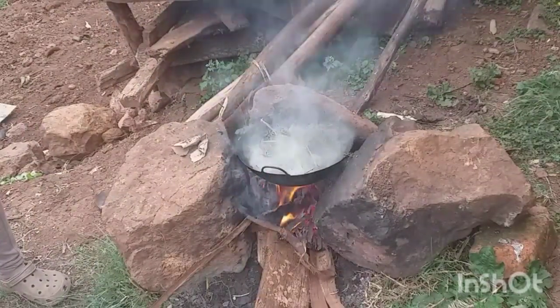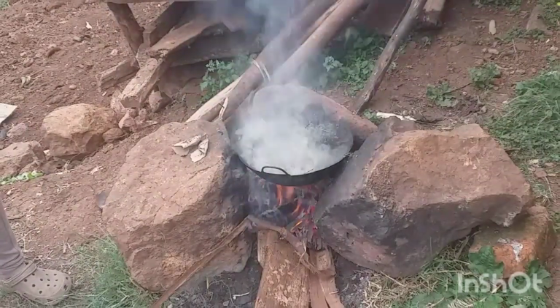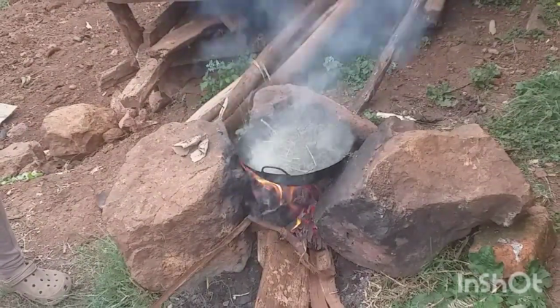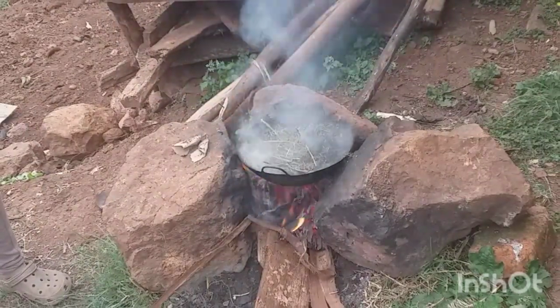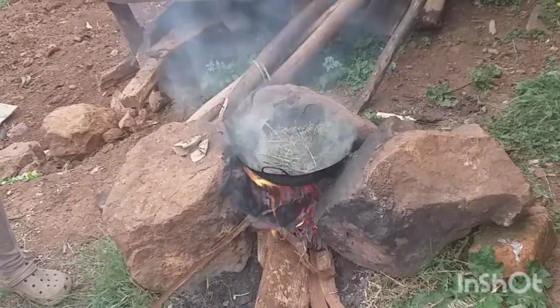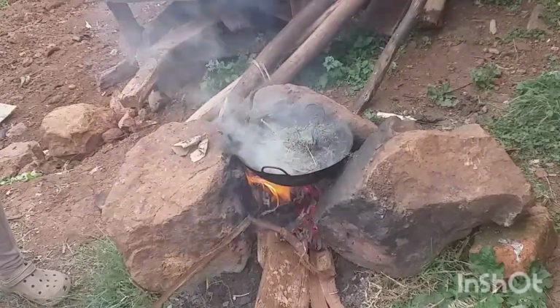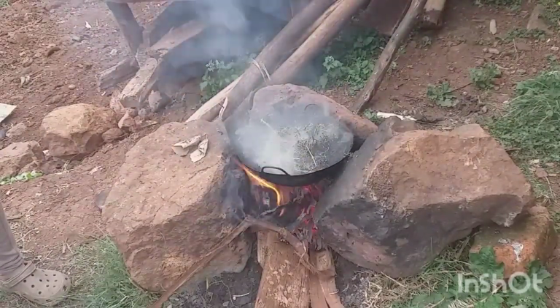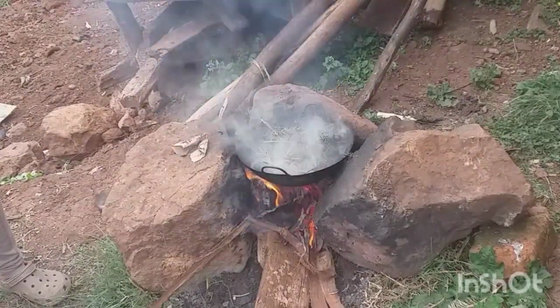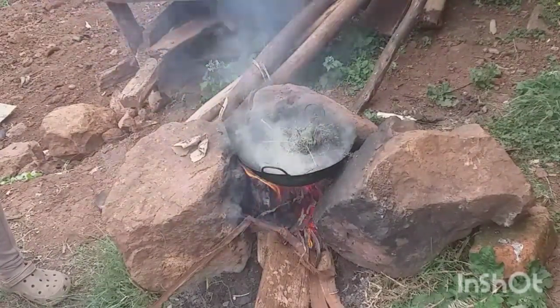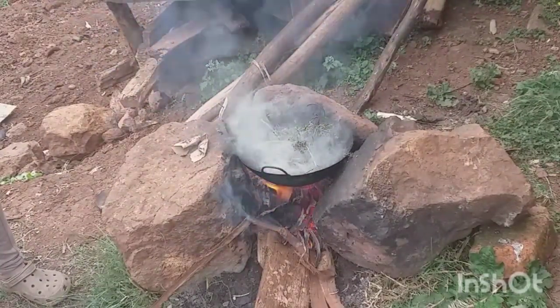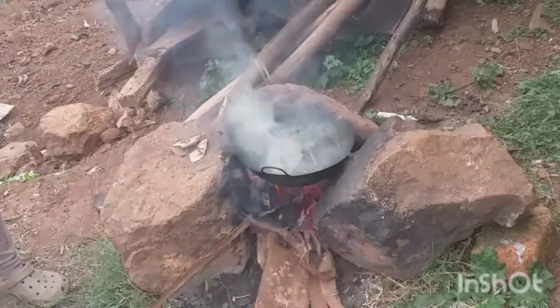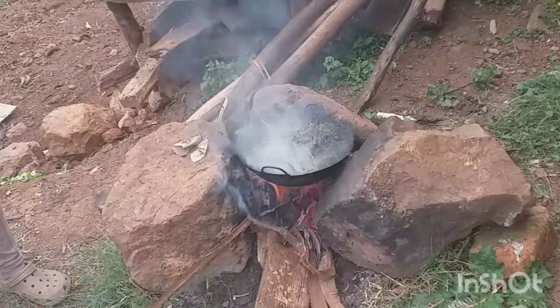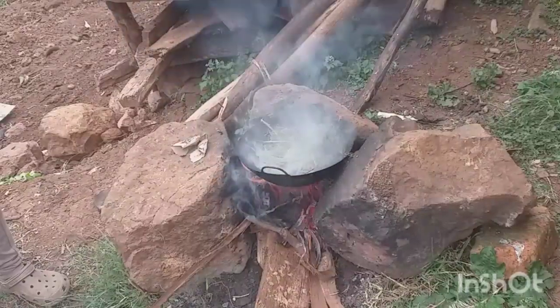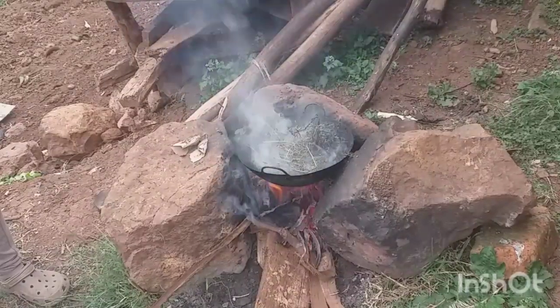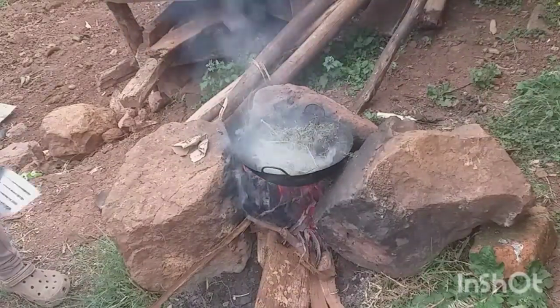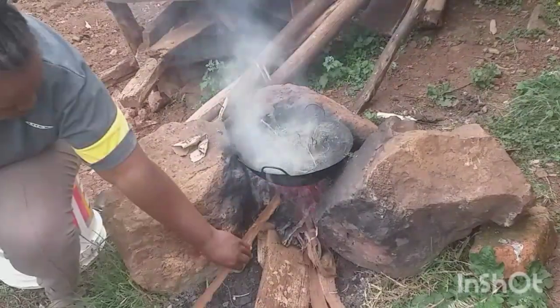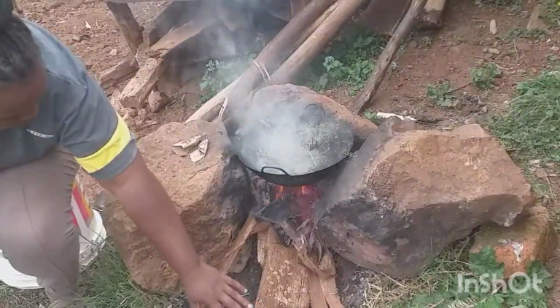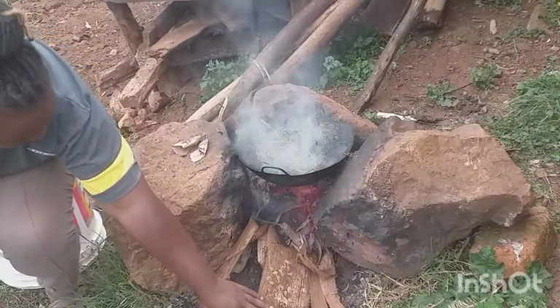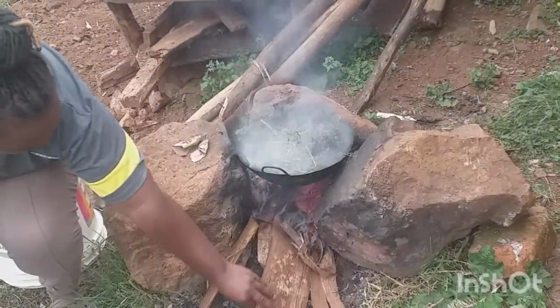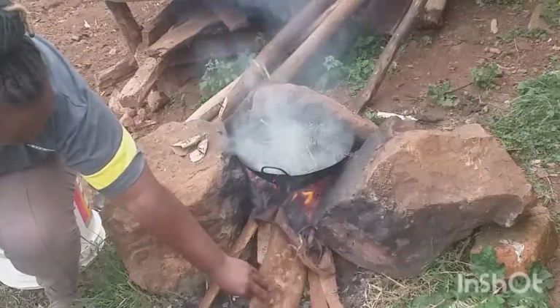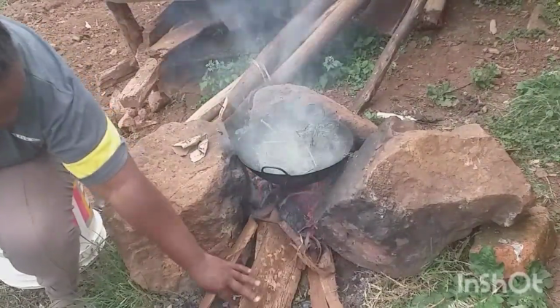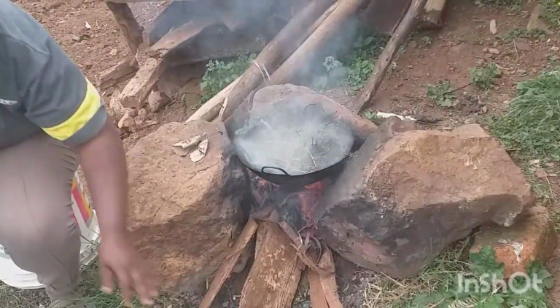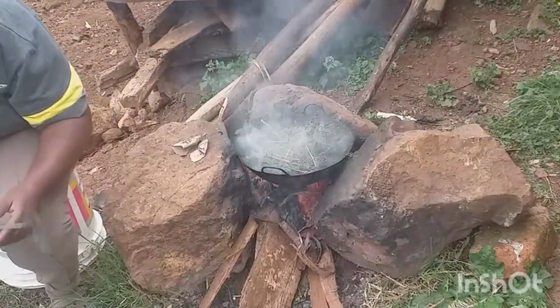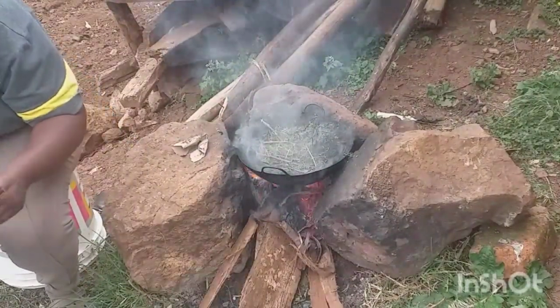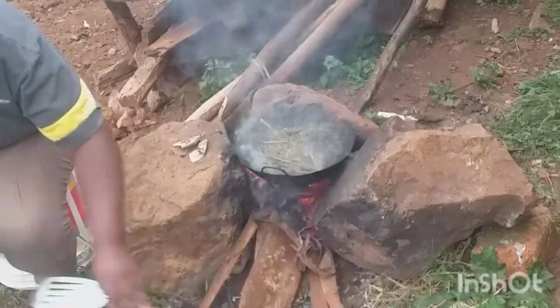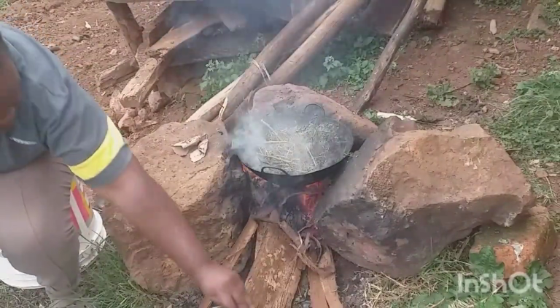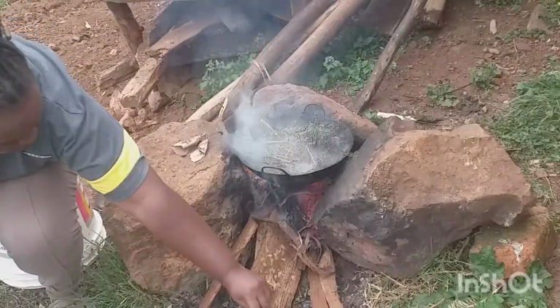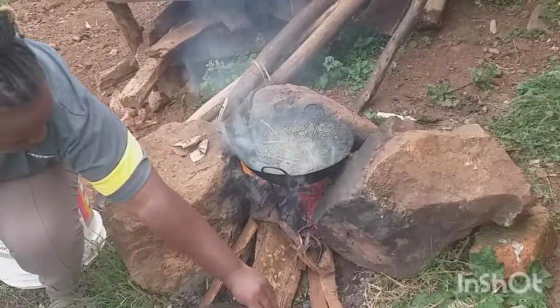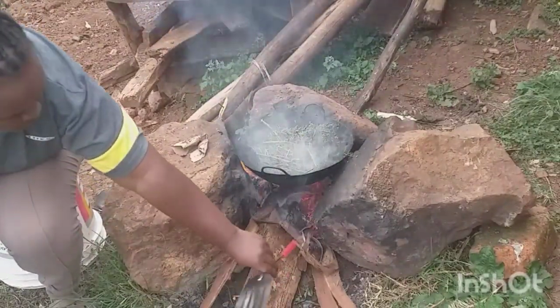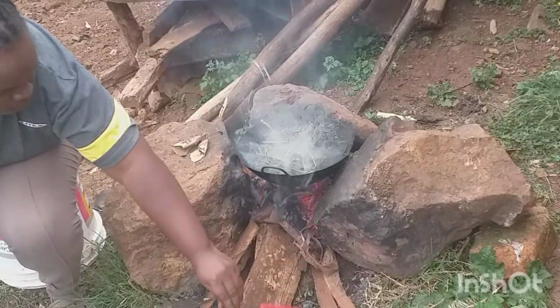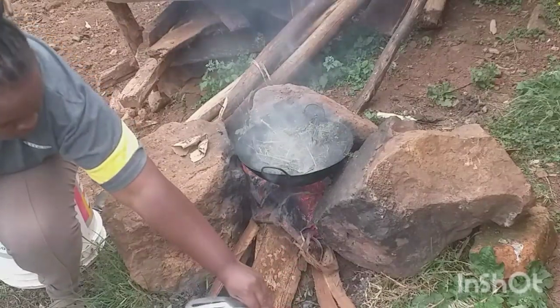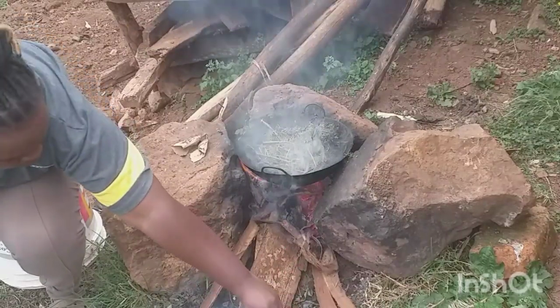The tea tree is still in the tea tree. I am going to cook the tea tree.